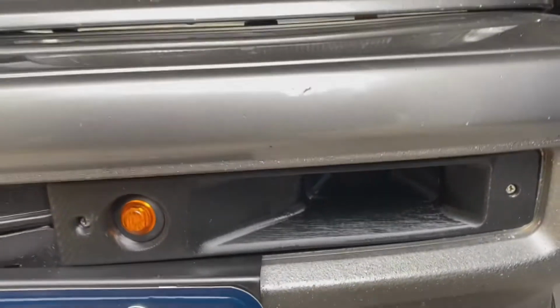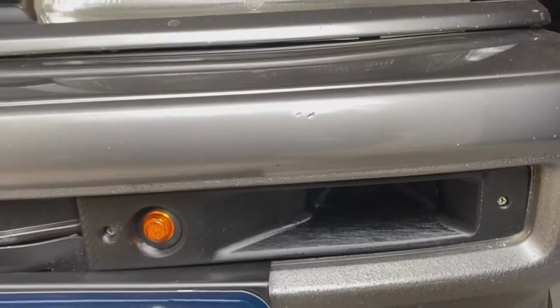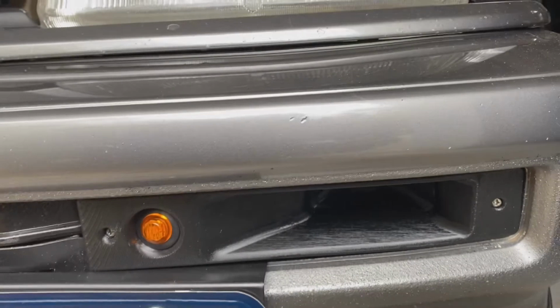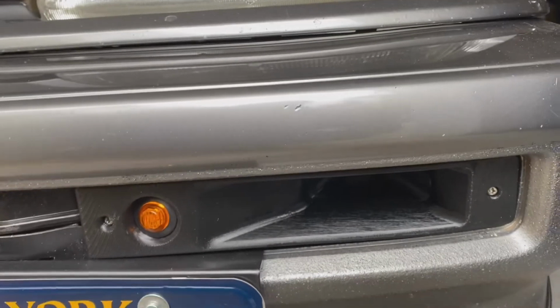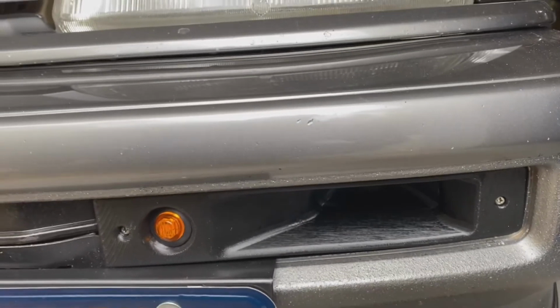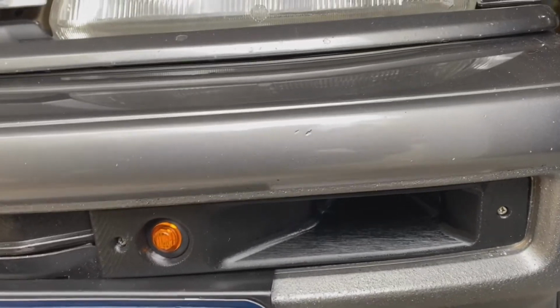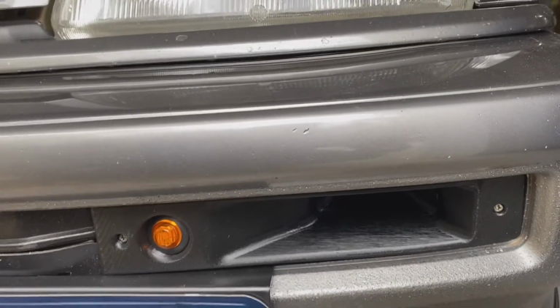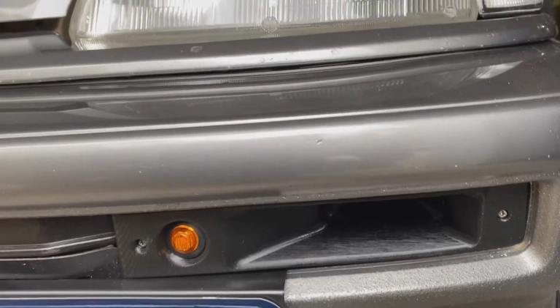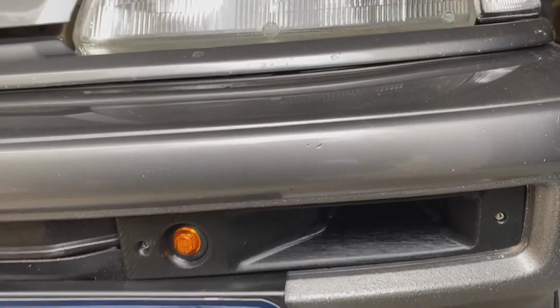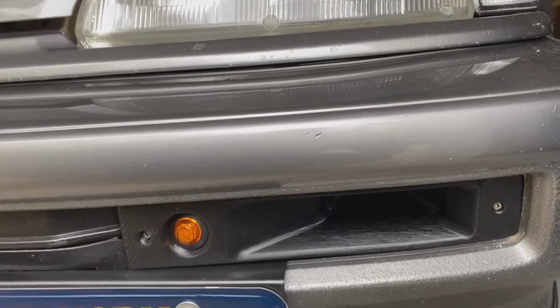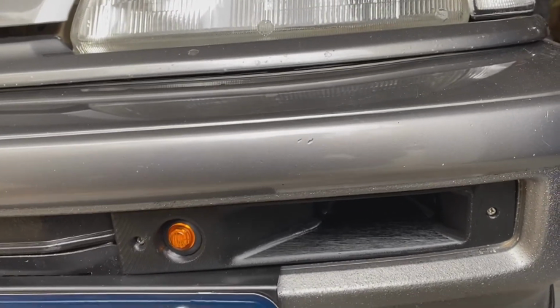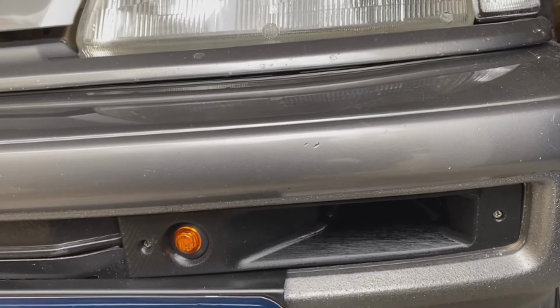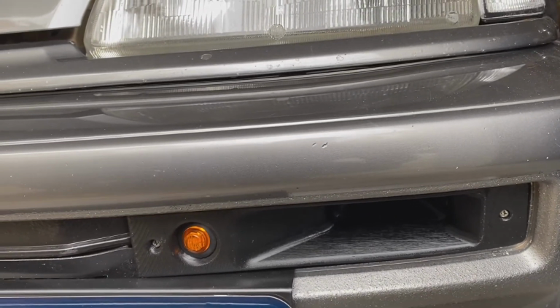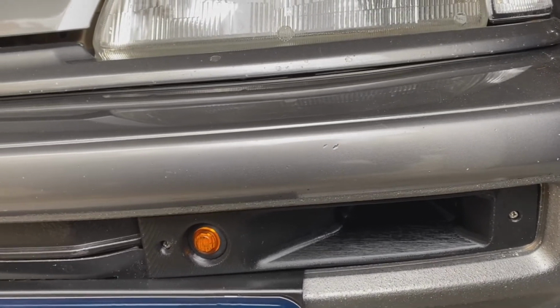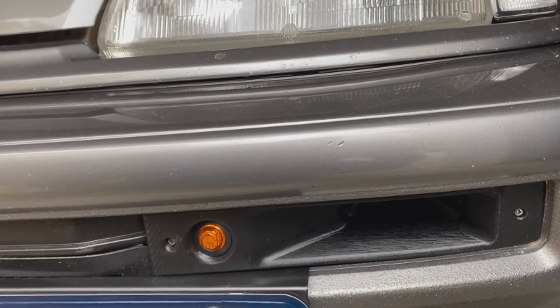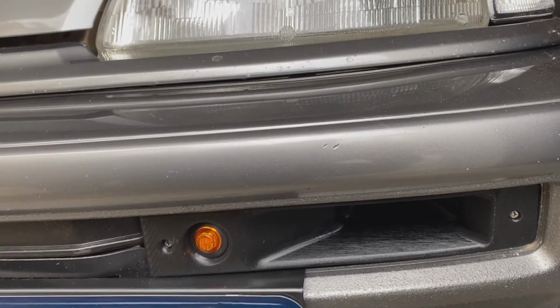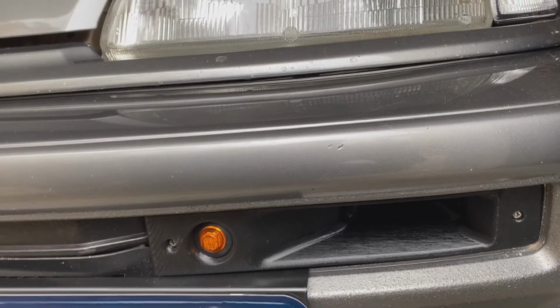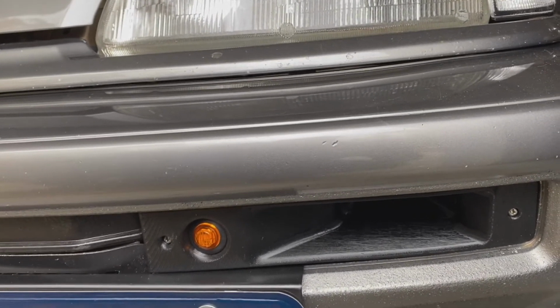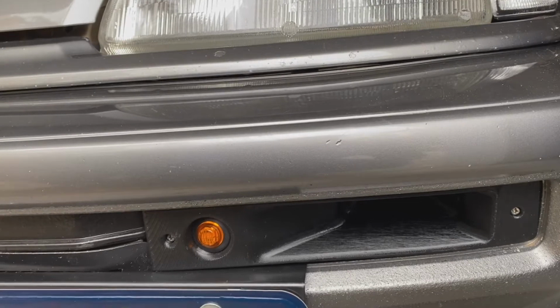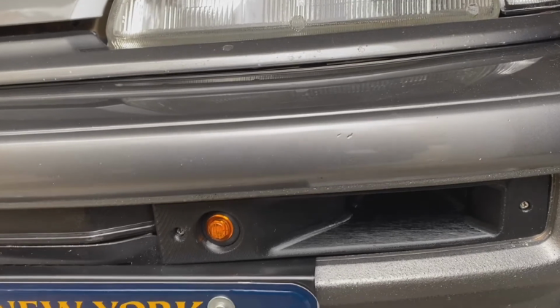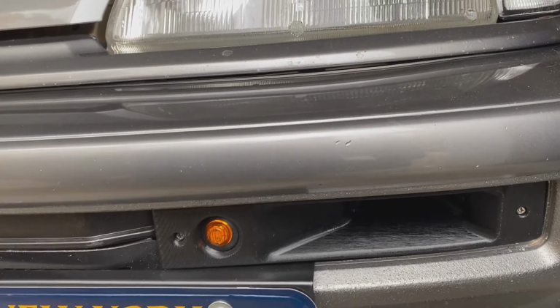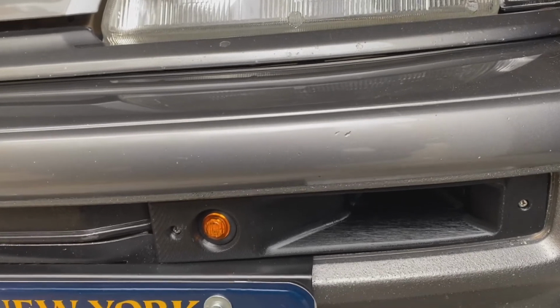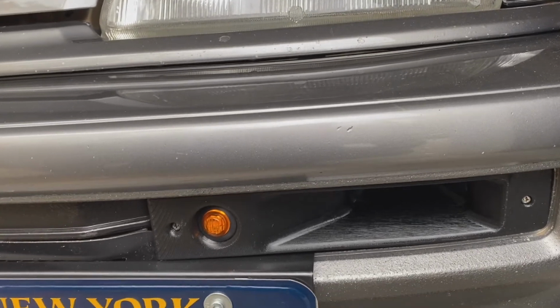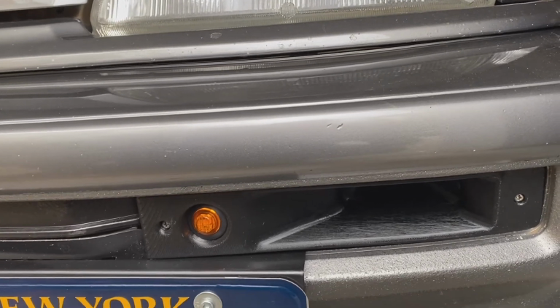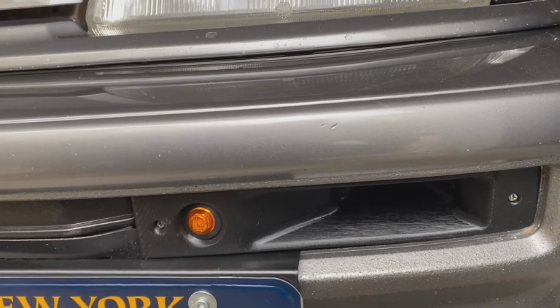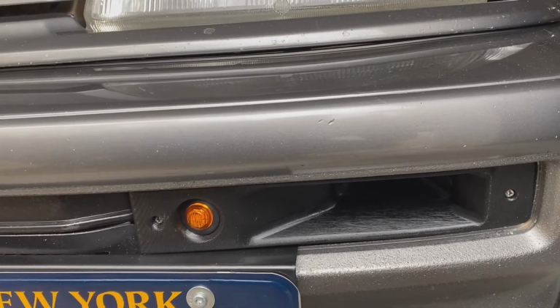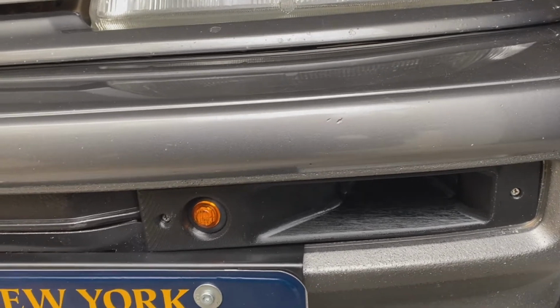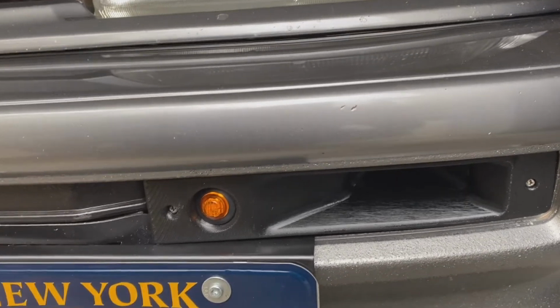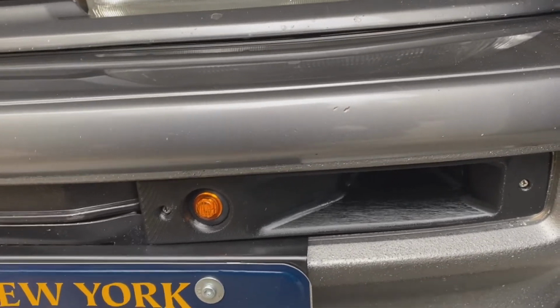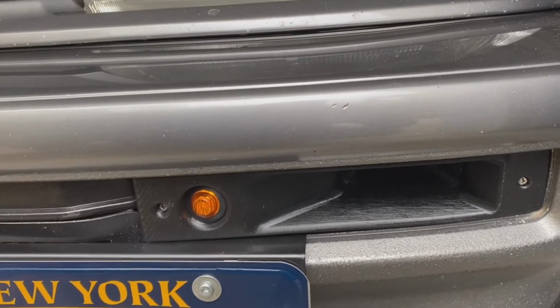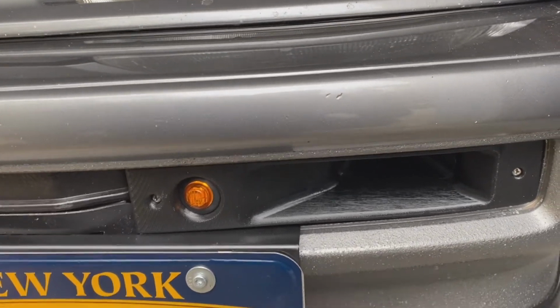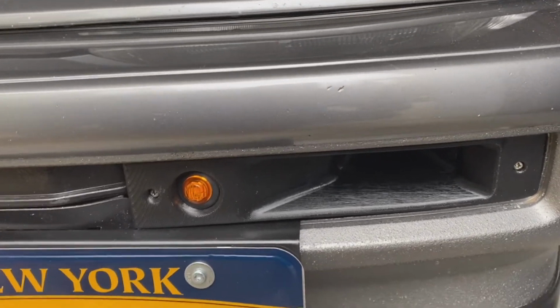A special thanks to Mark from Honda Street Garage, because he put these on his SI — the 88/89, I believe — and I liked the way it looked, so I went and got them. Thanks to both of you.